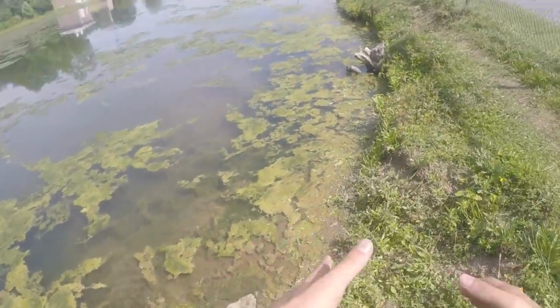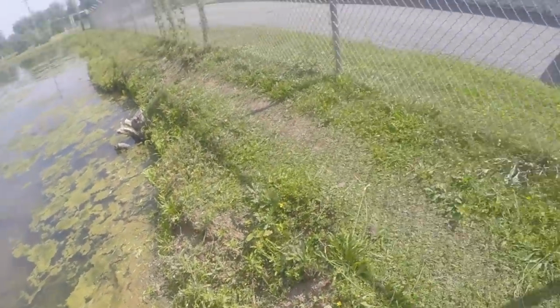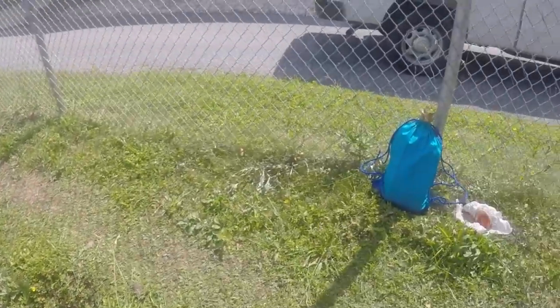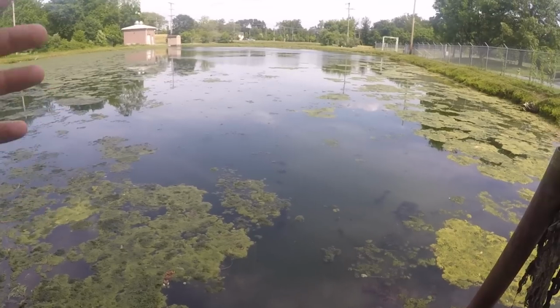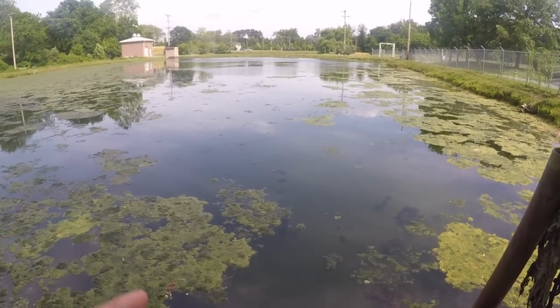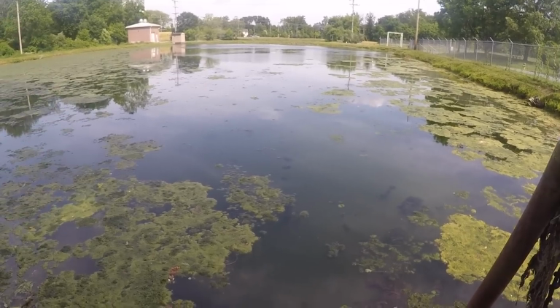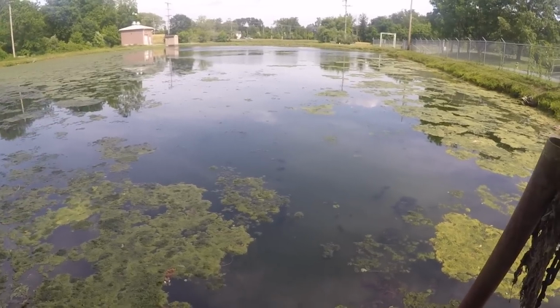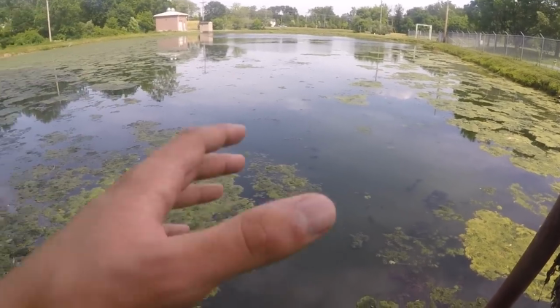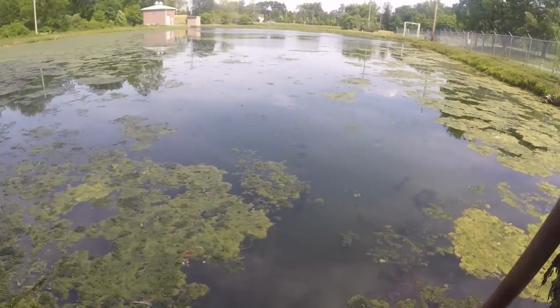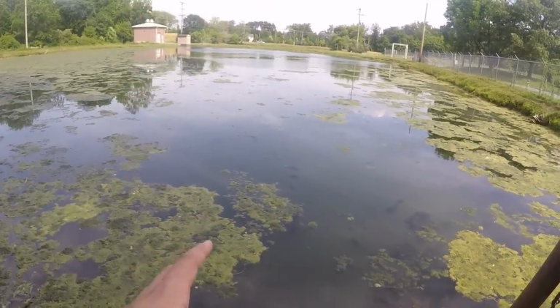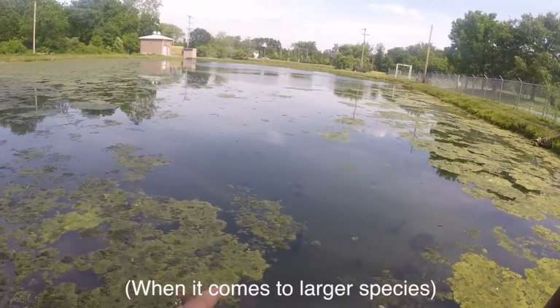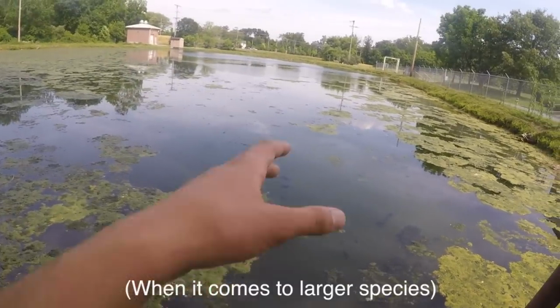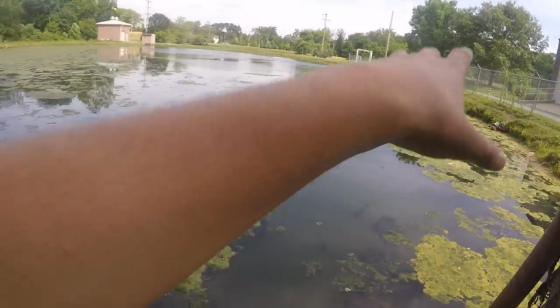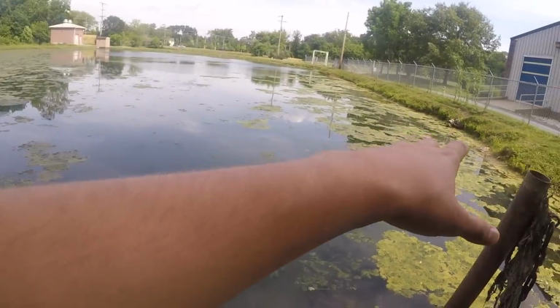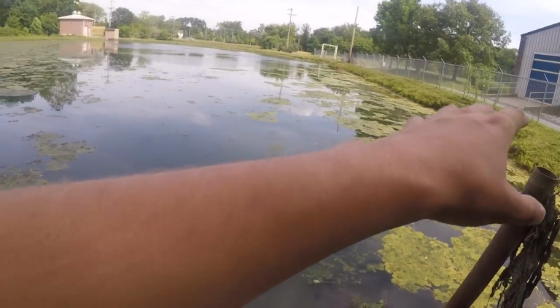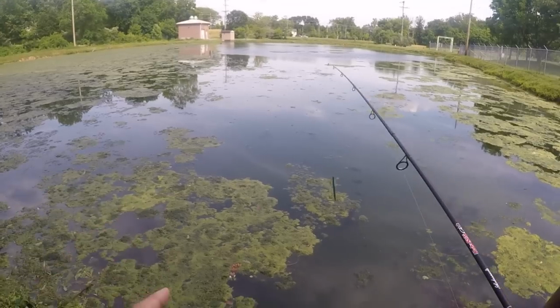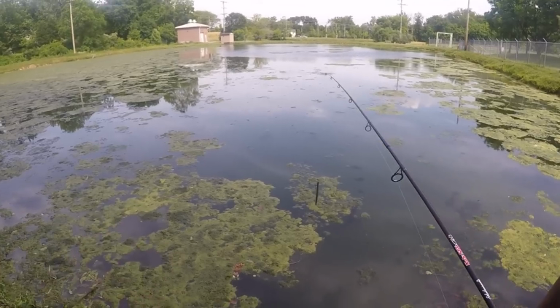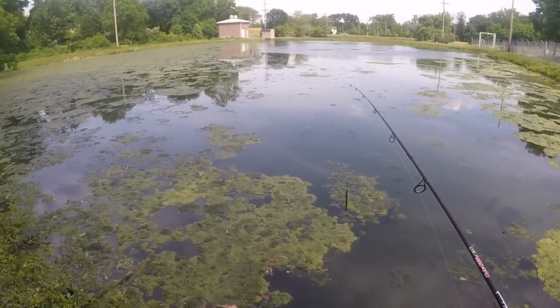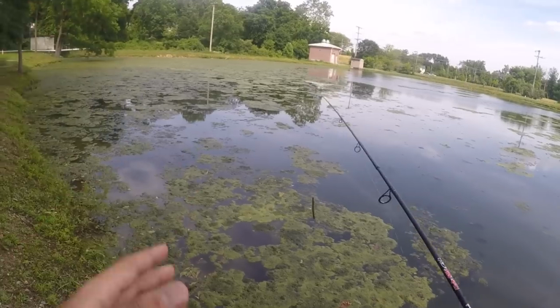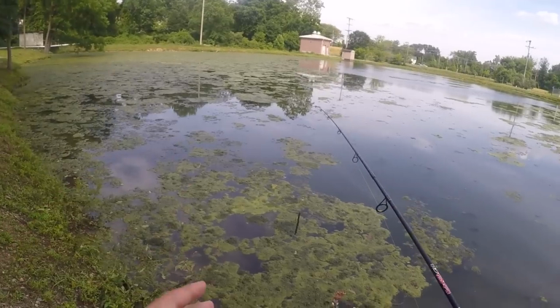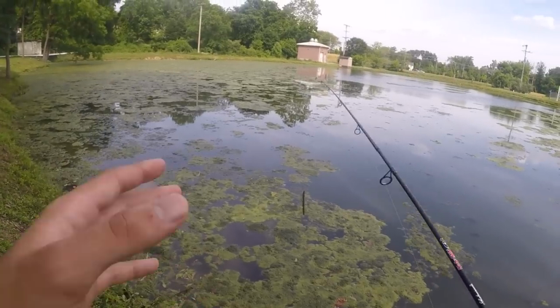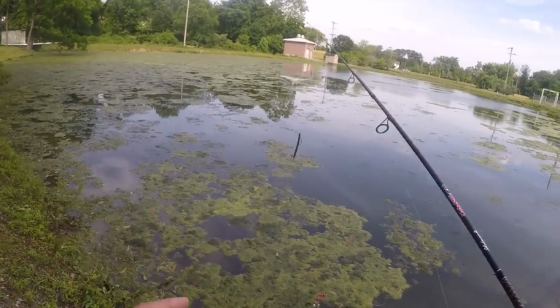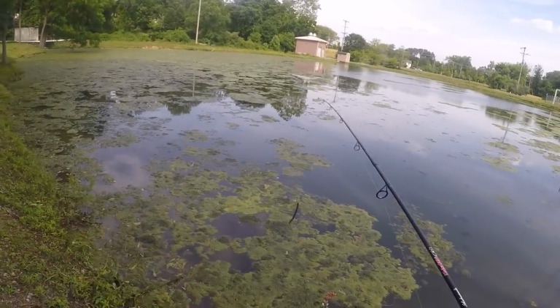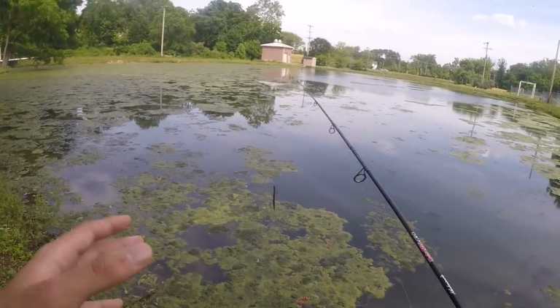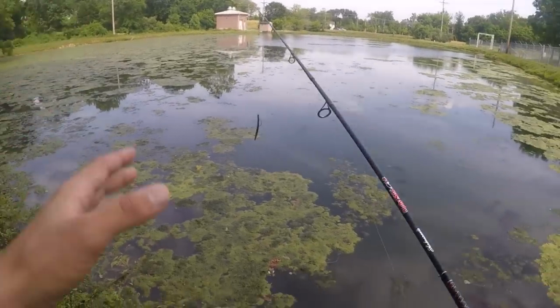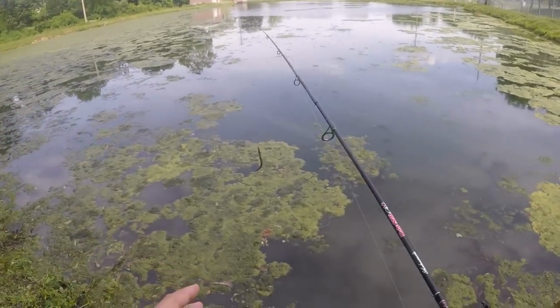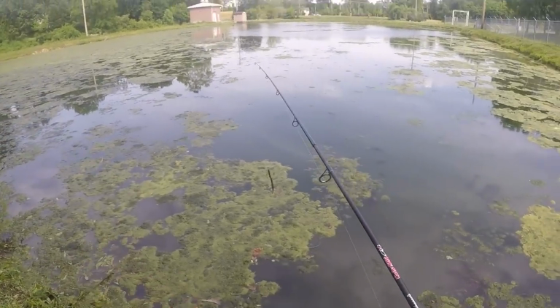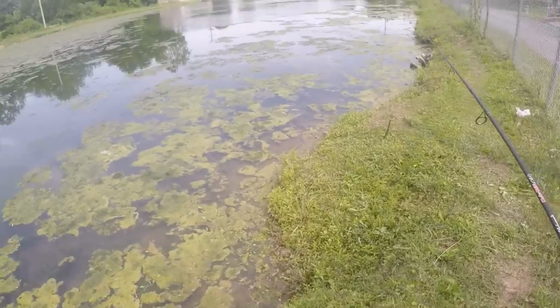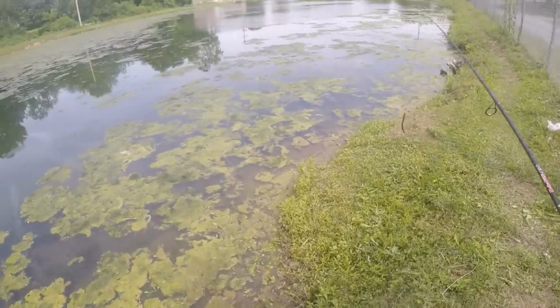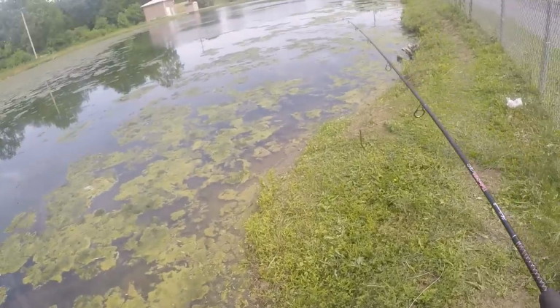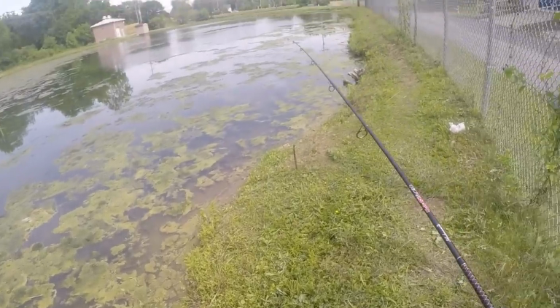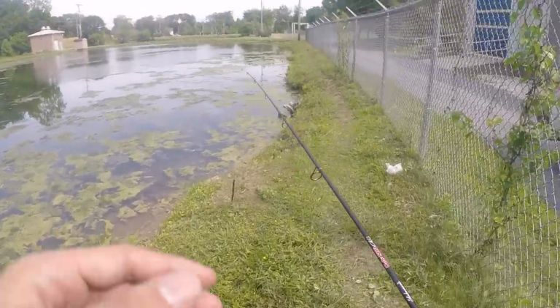To be honest, I do not have too much faith in this specific pond. There are a bunch of sunfish and this pond is simply just over-fished. I switched to a Senko but I could not get any bites at all, so I think switching ponds is gonna be the move here.